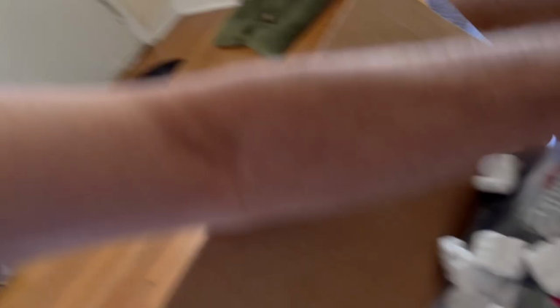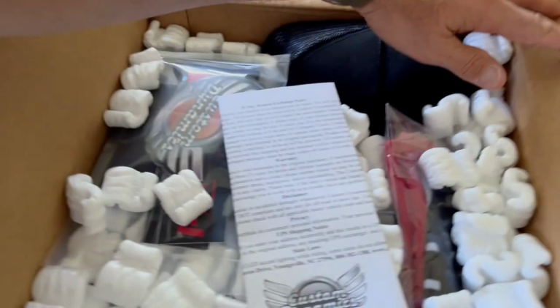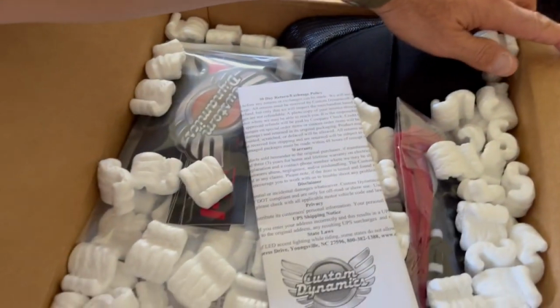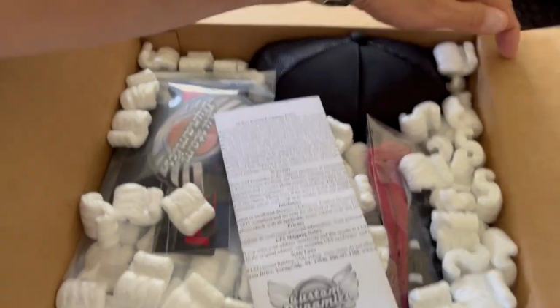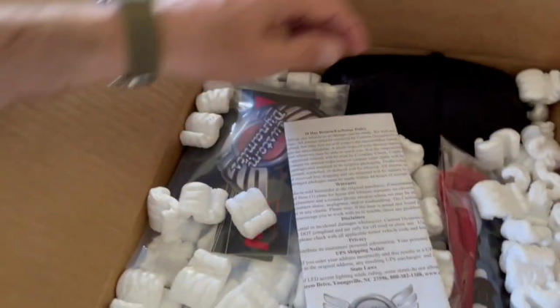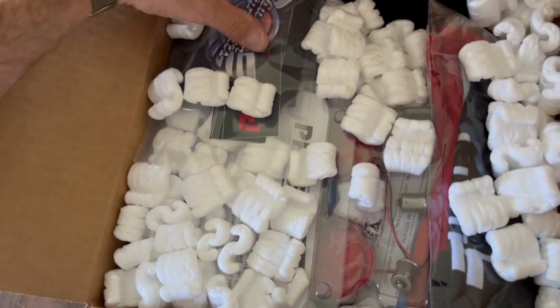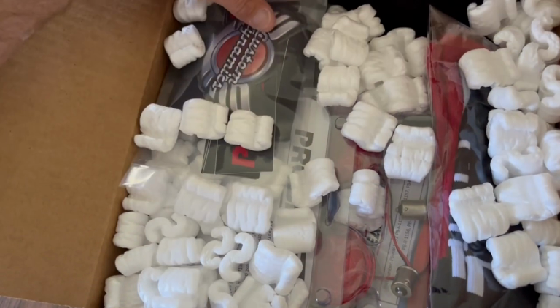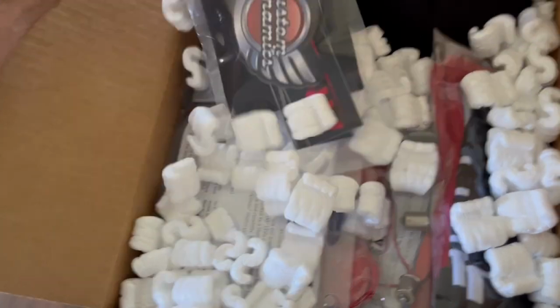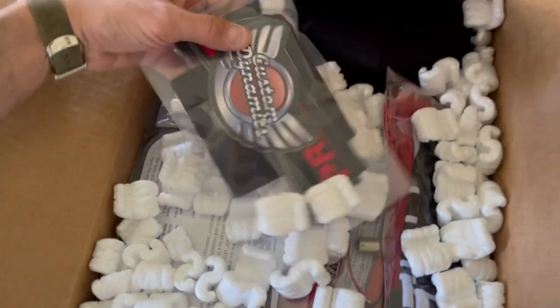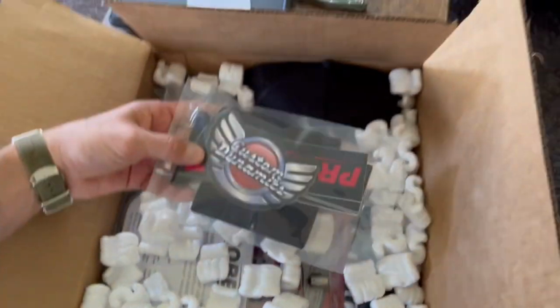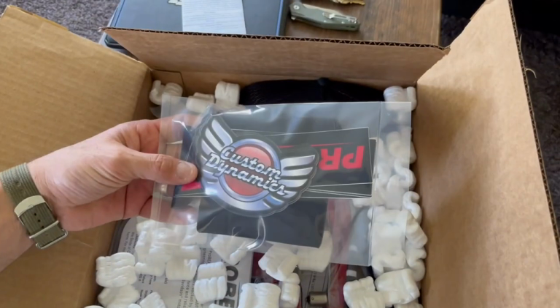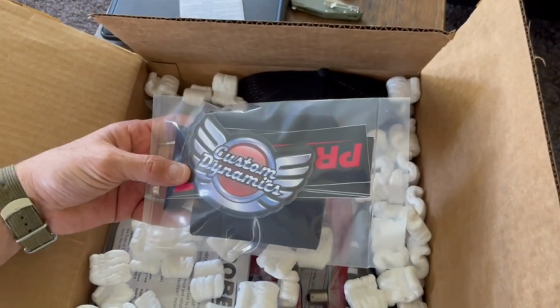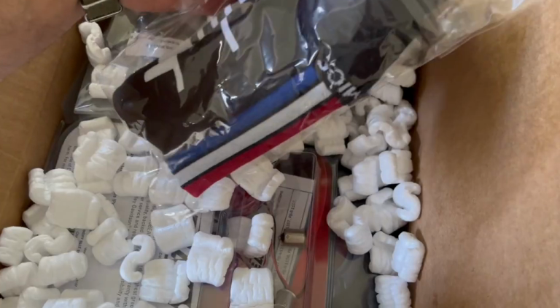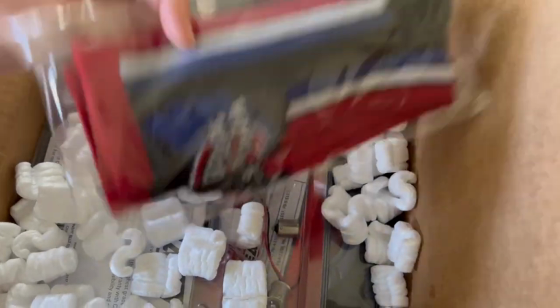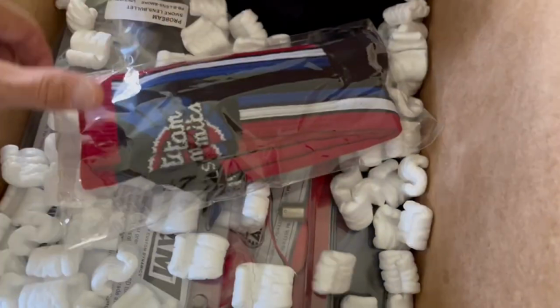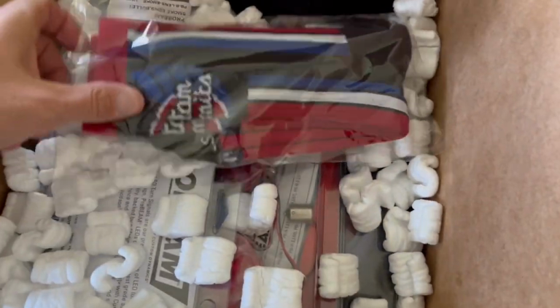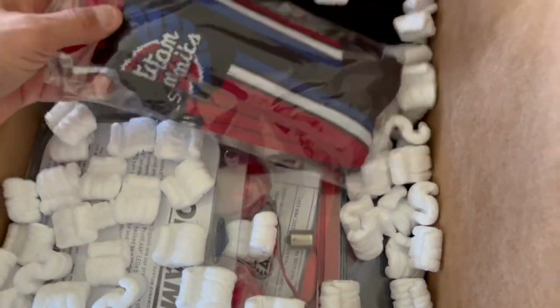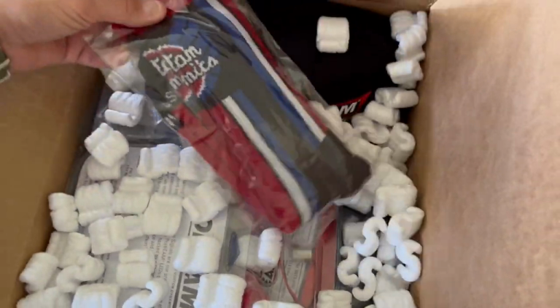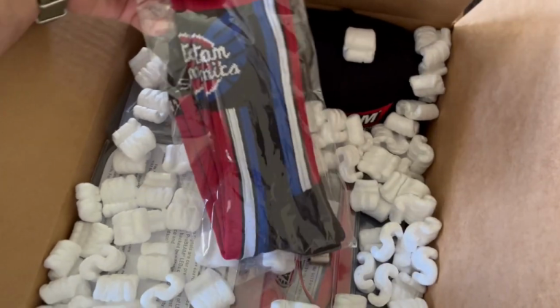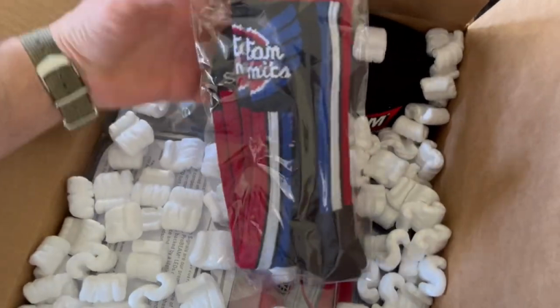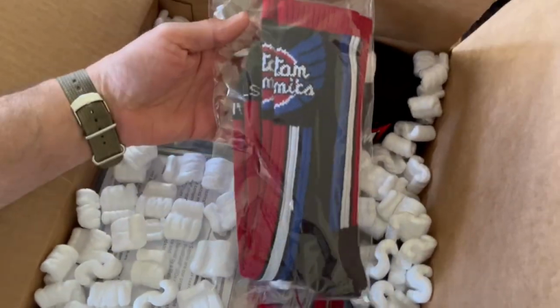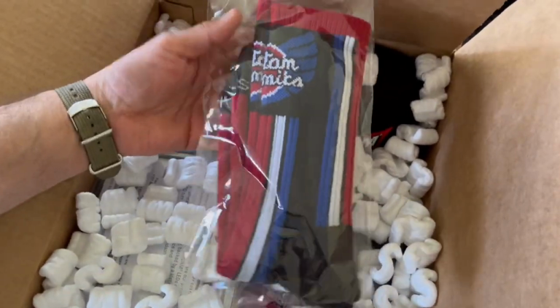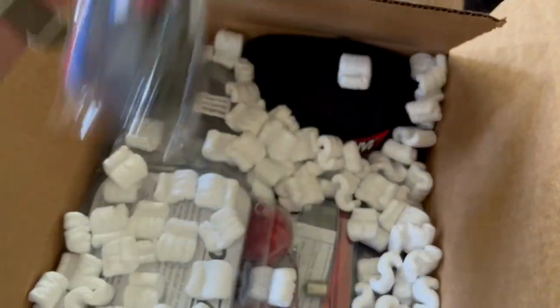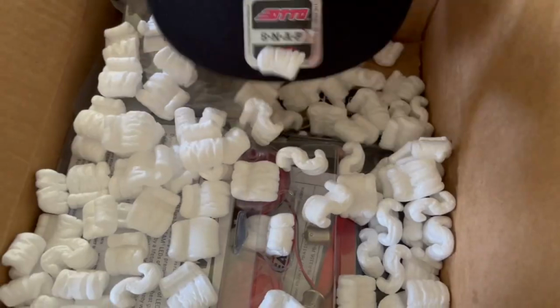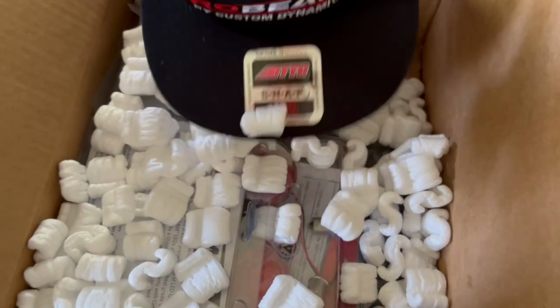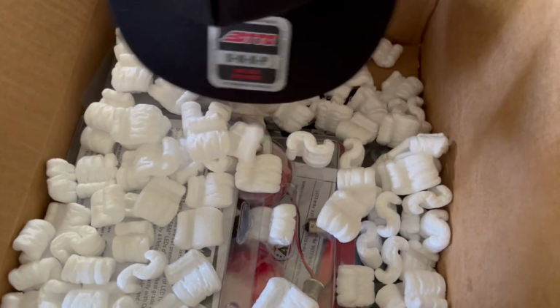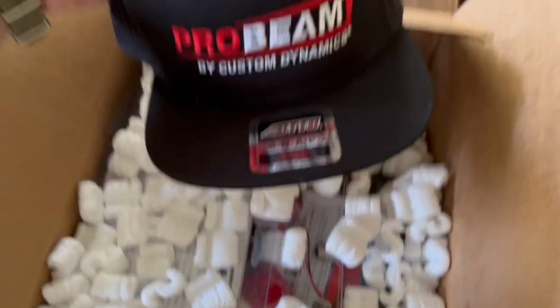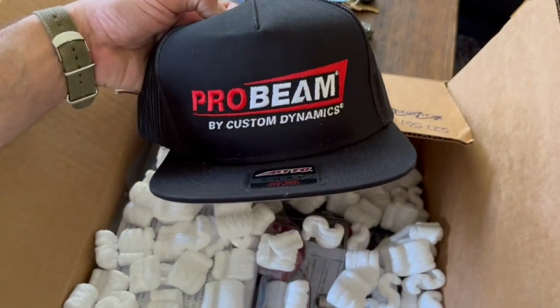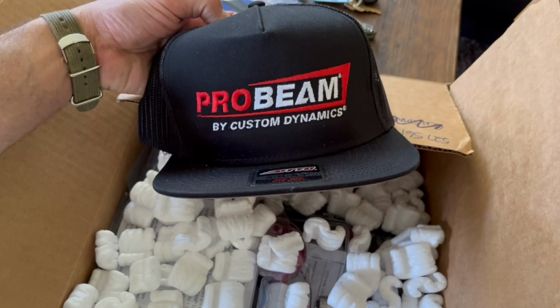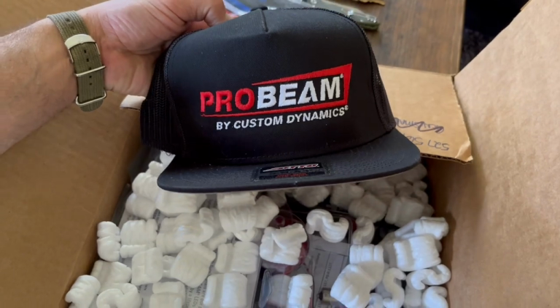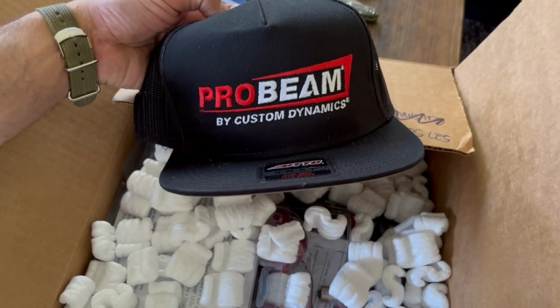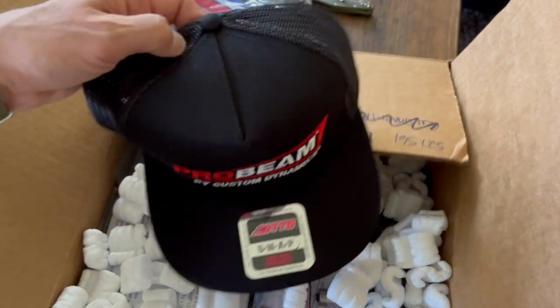Let's see what we got here — stickers, some nice stickers. We got socks, oh we got Custom Dynamics socks! Oh, and a cool hat. Probing by Custom Dynamics.